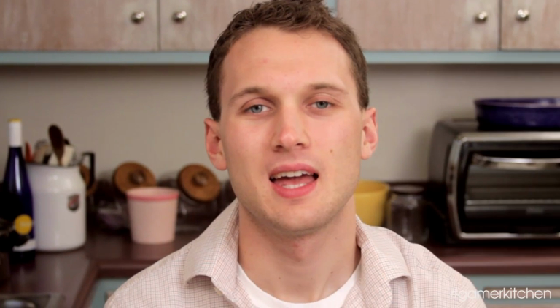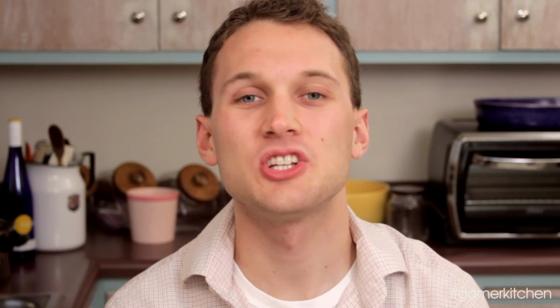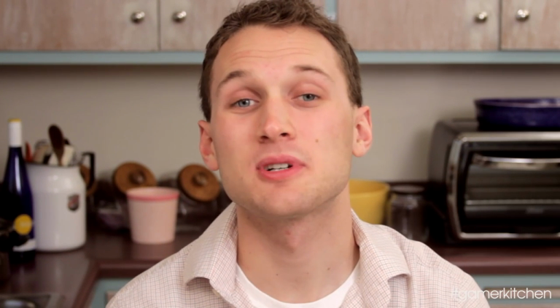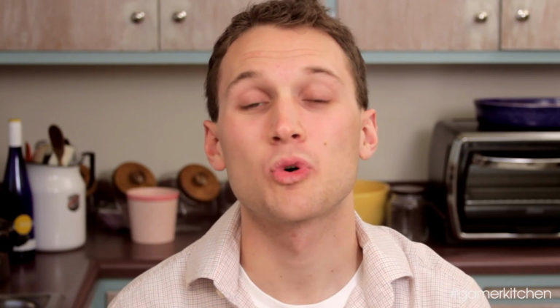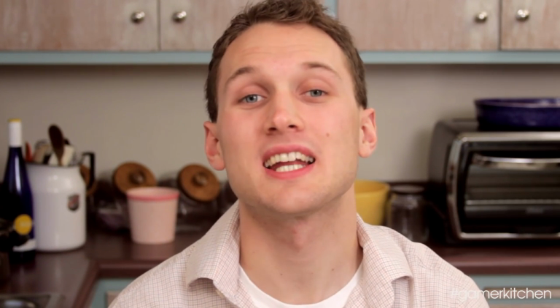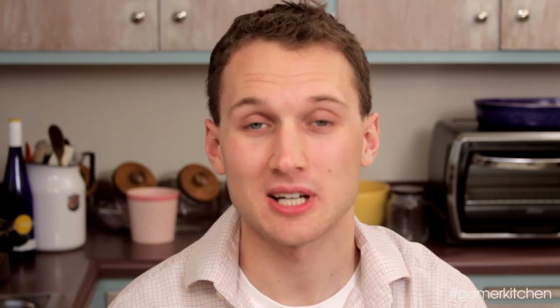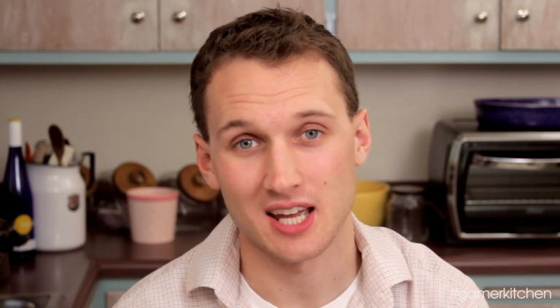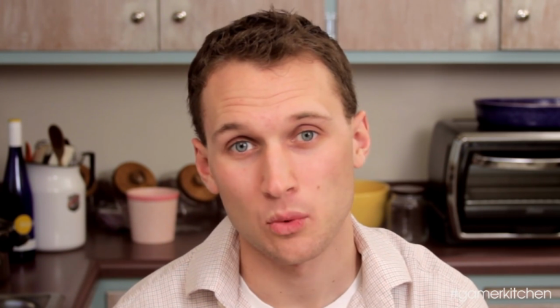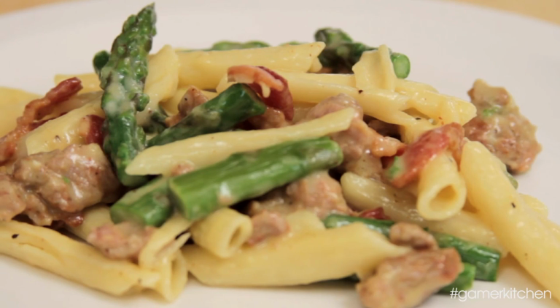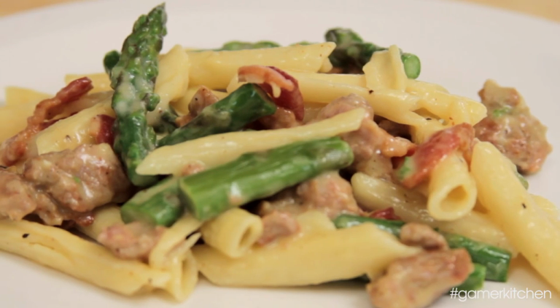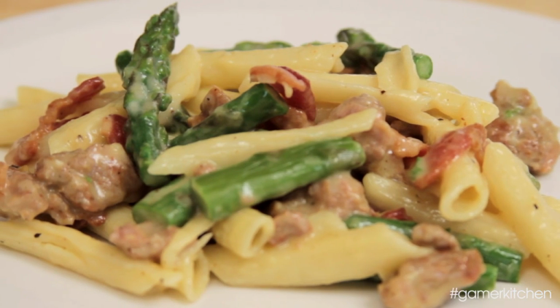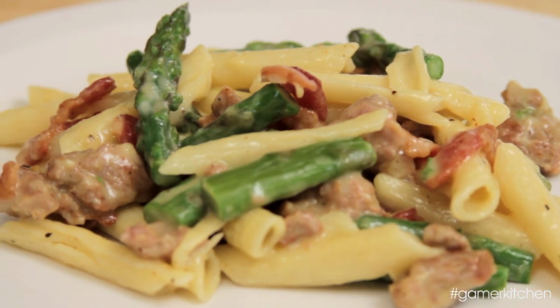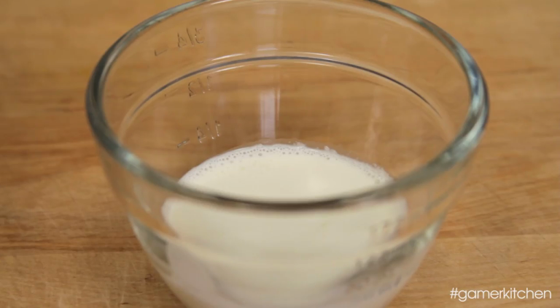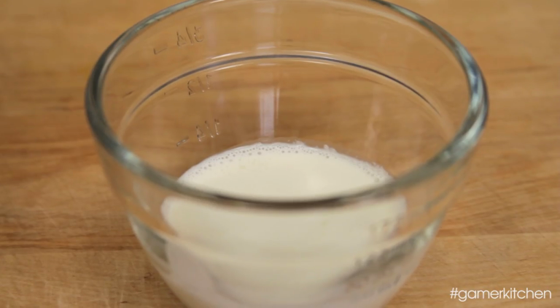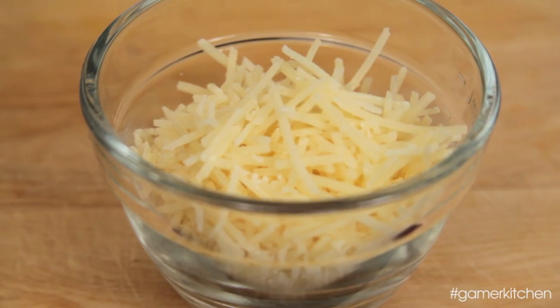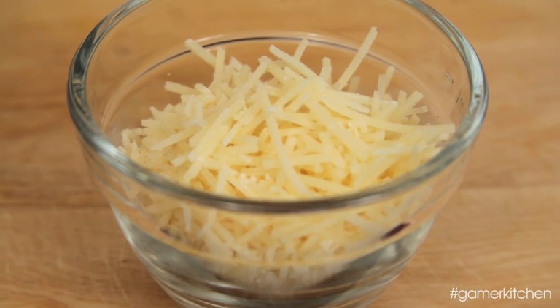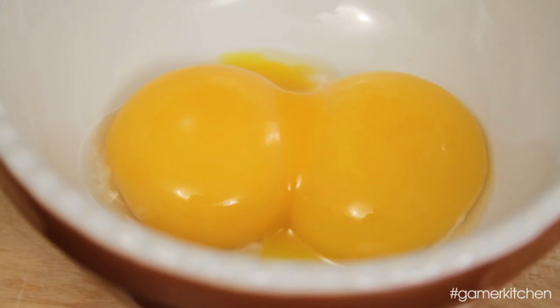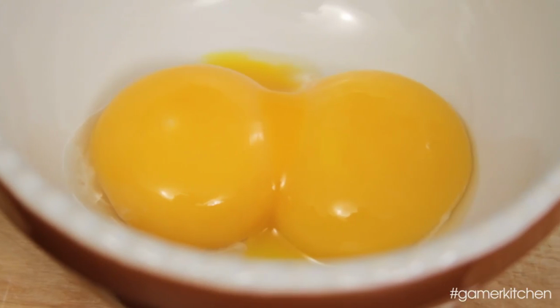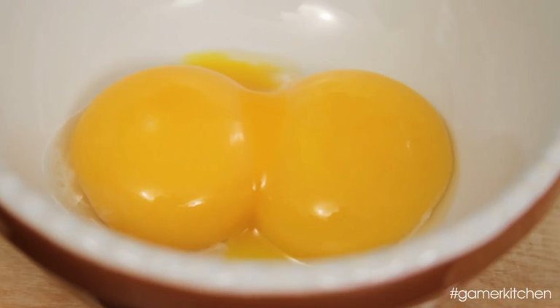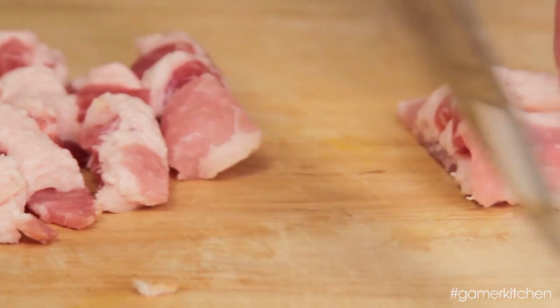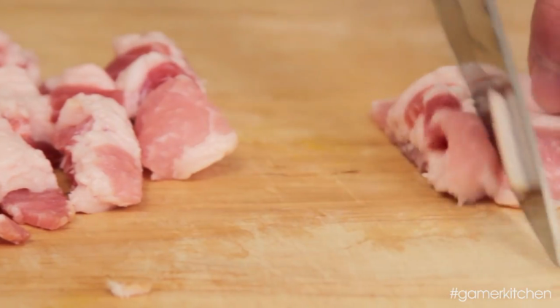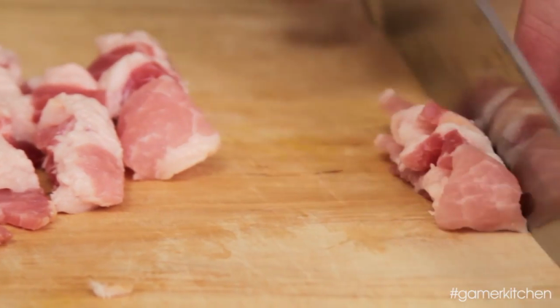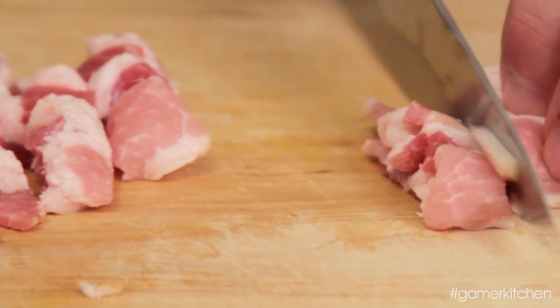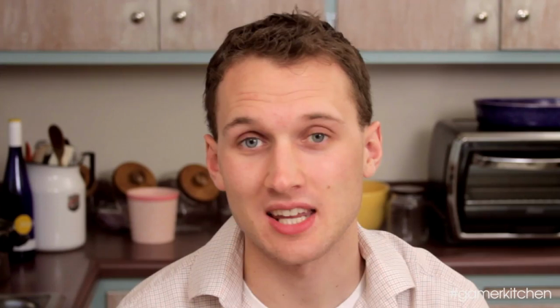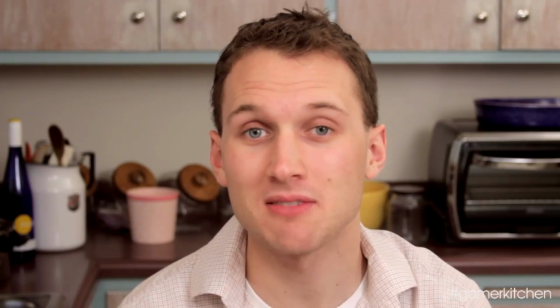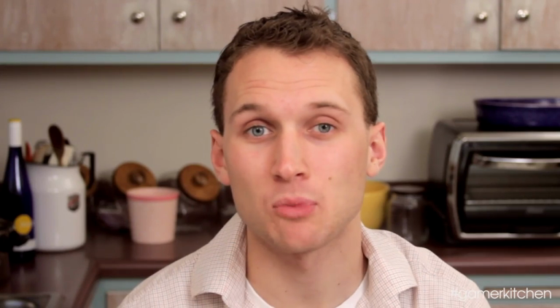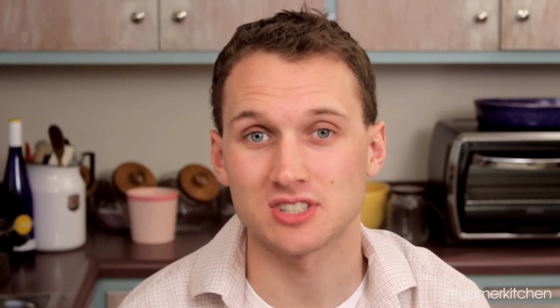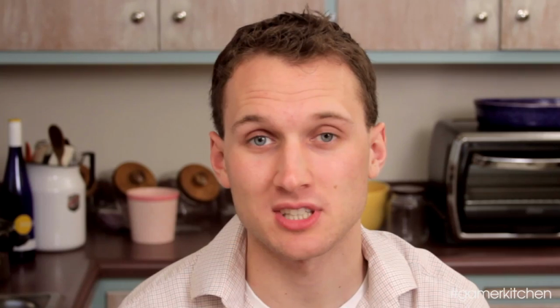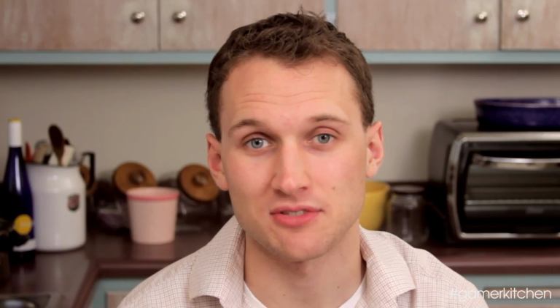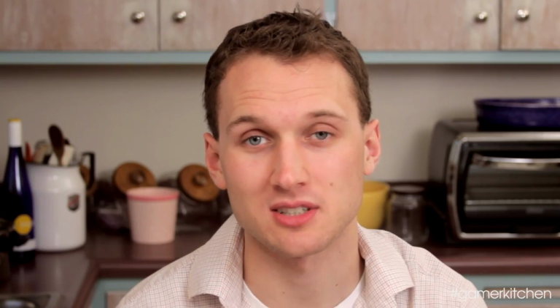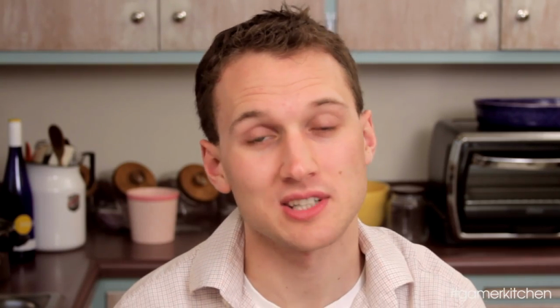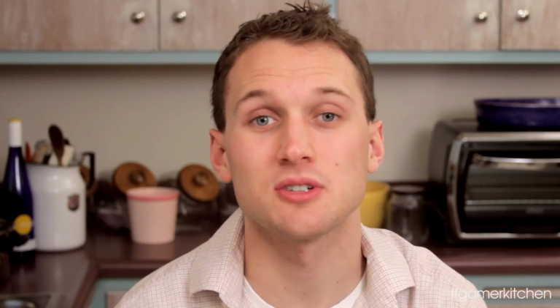Hey Leisure Gamers, we're making a carbonara today, which is a pasta dish based on cream, cheese, egg yolks, and bacon. It's really good and it might even become one of your staple dishes after work, so let's get to it.